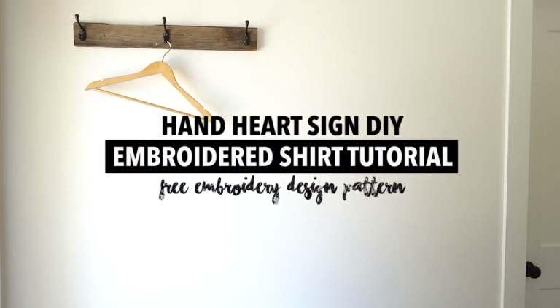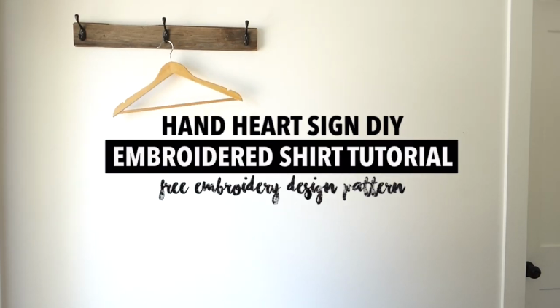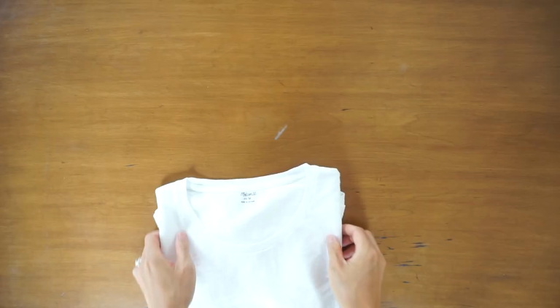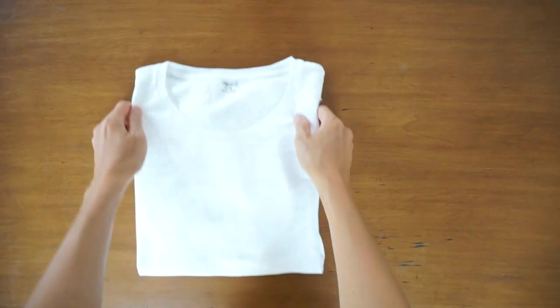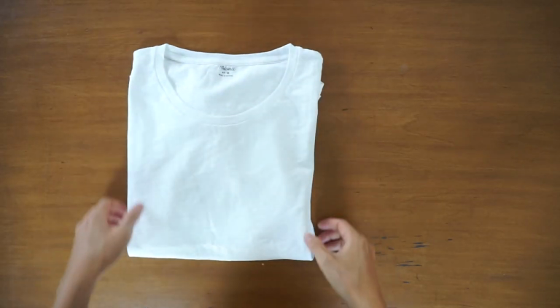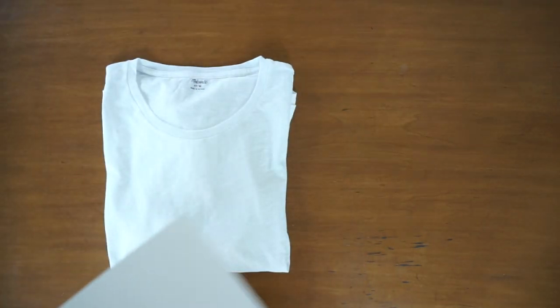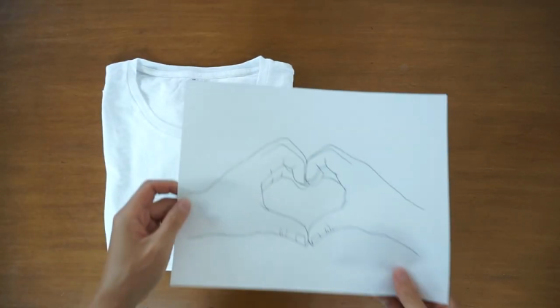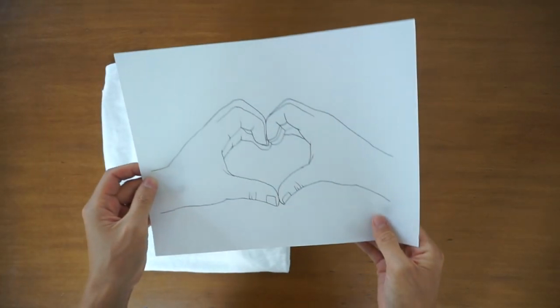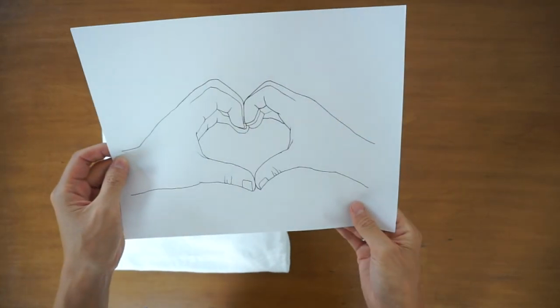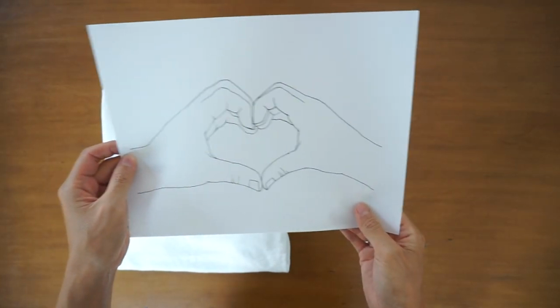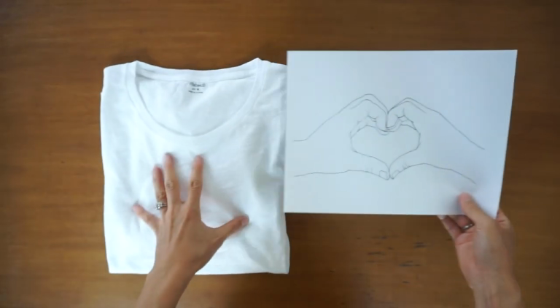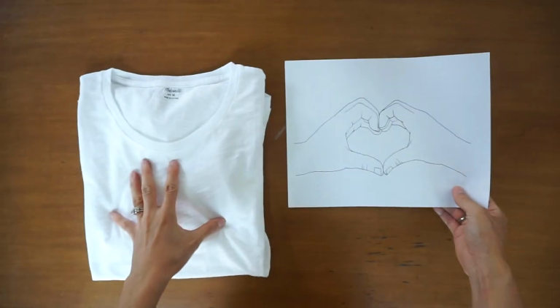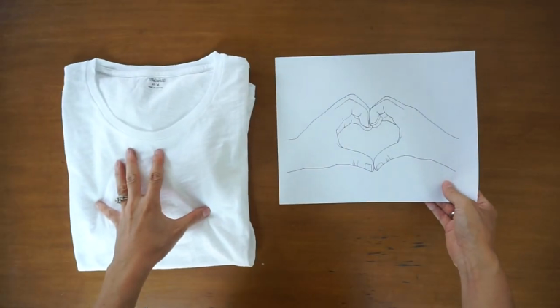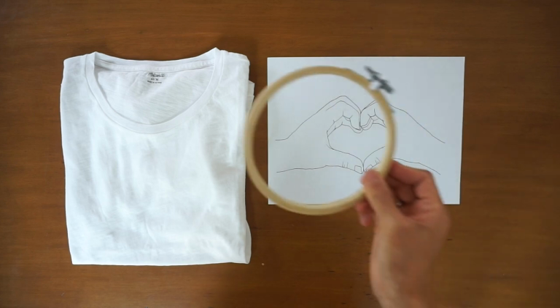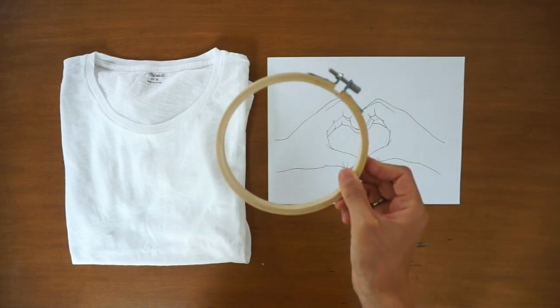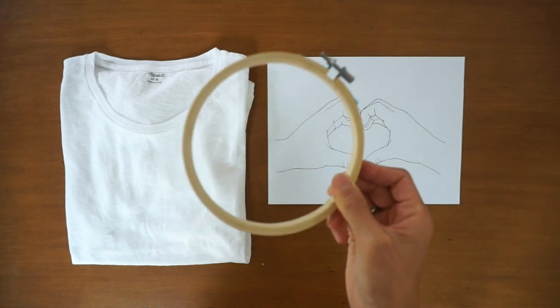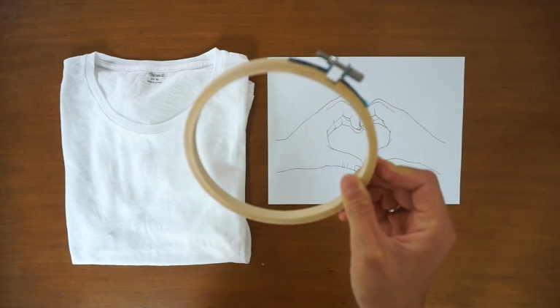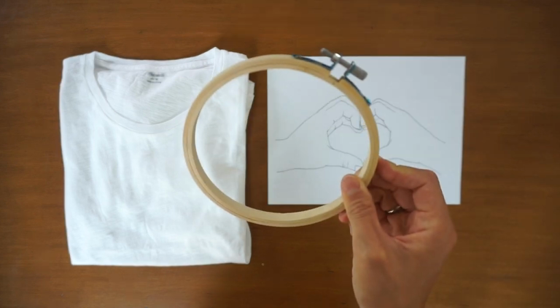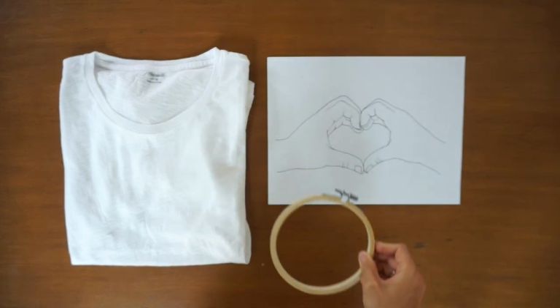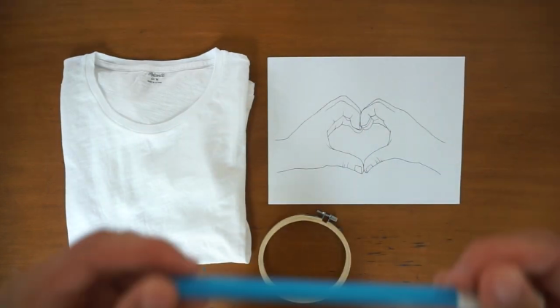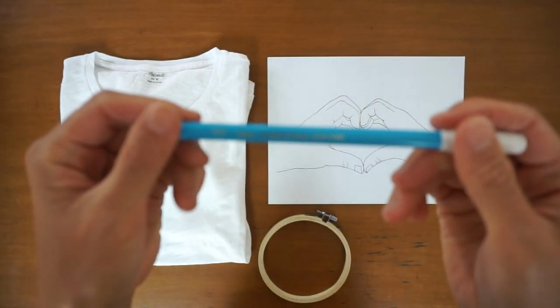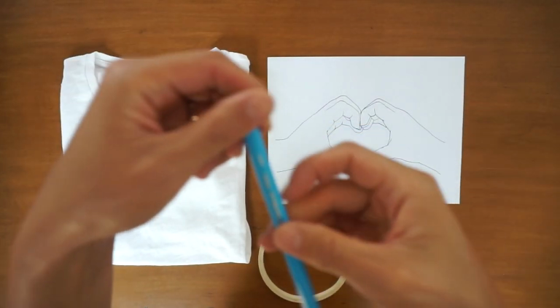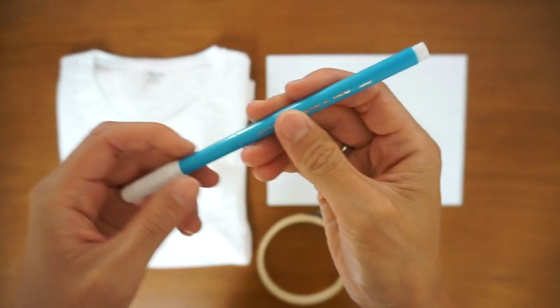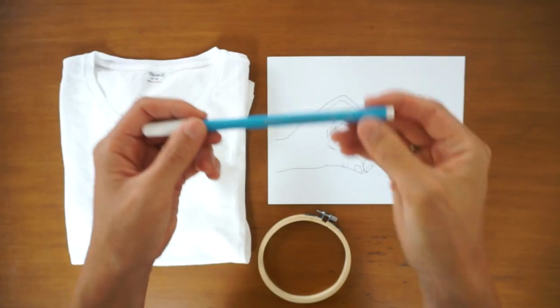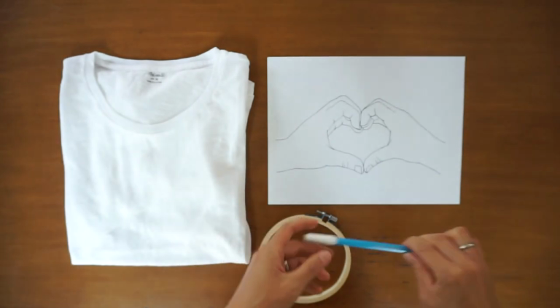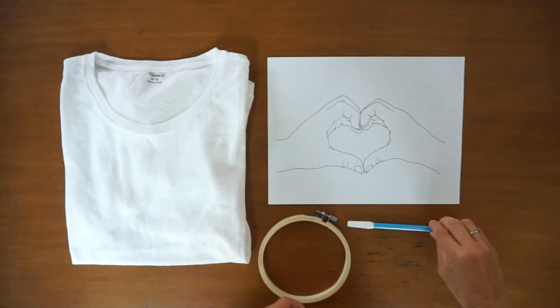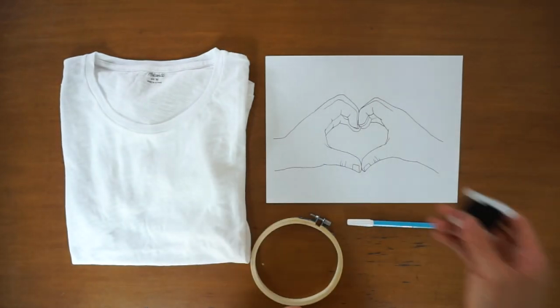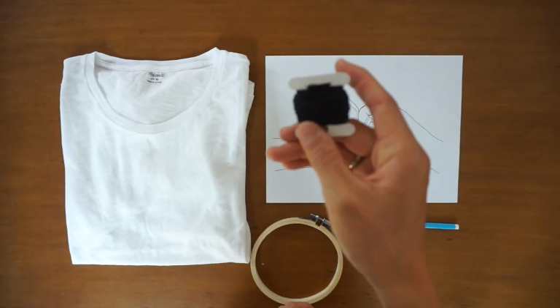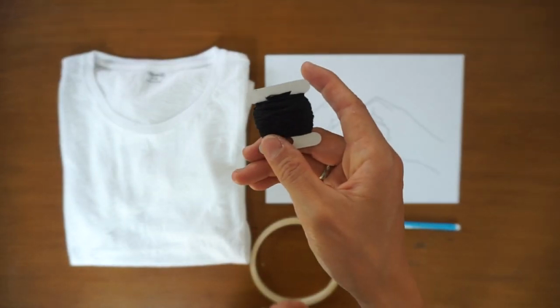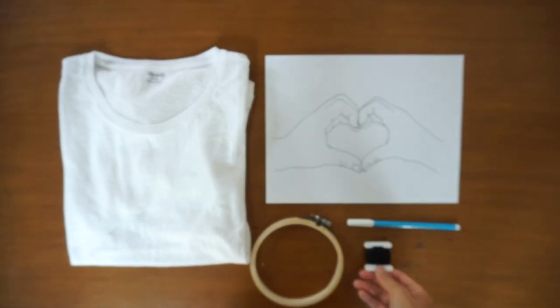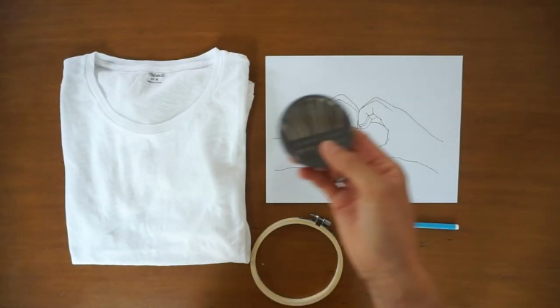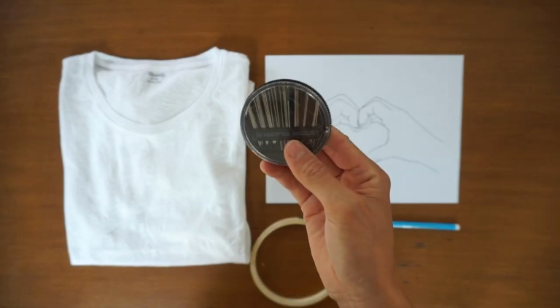For this tutorial, all you need is your favorite t-shirt, free hand heart sign embroidery pattern, hoop, water erasable pen, black embroidery thread, and needles.